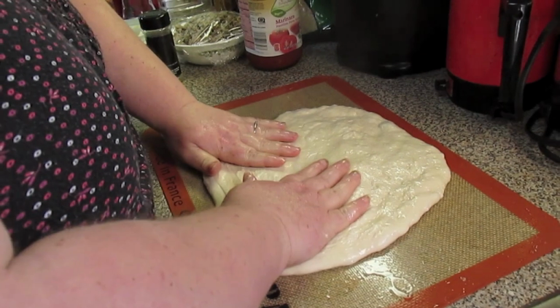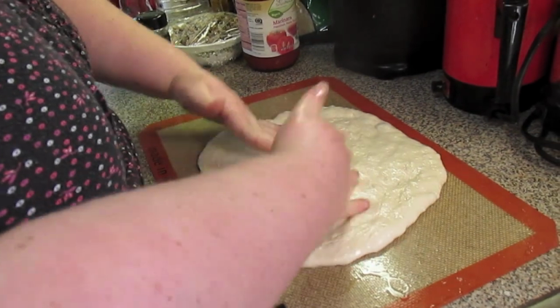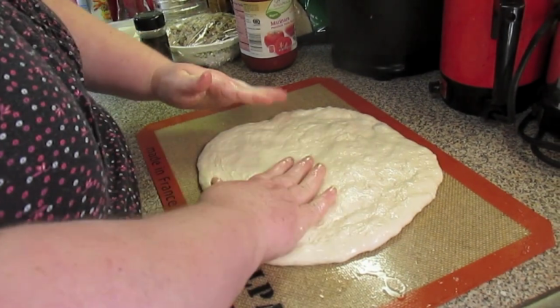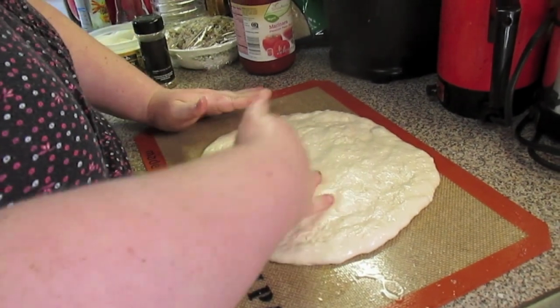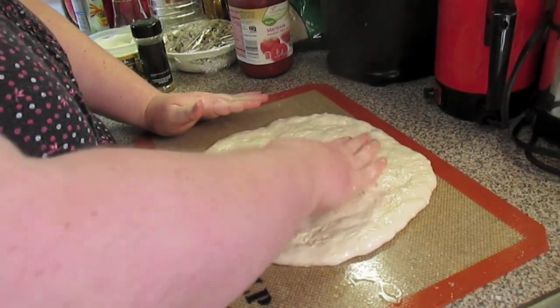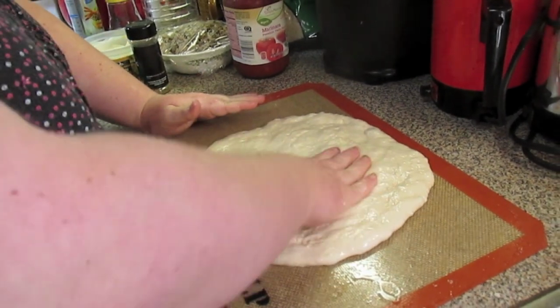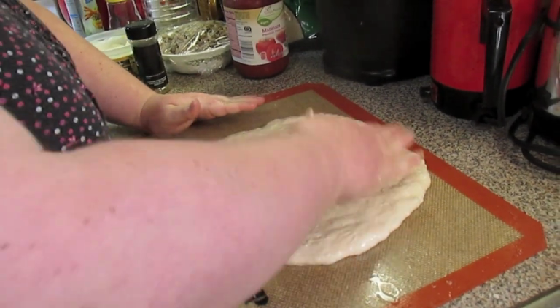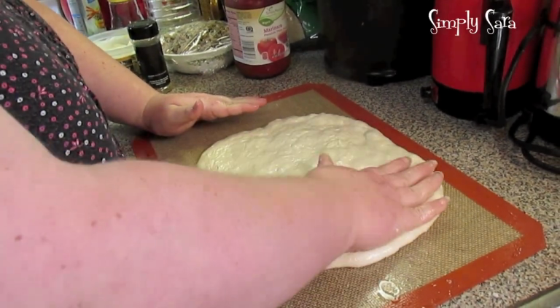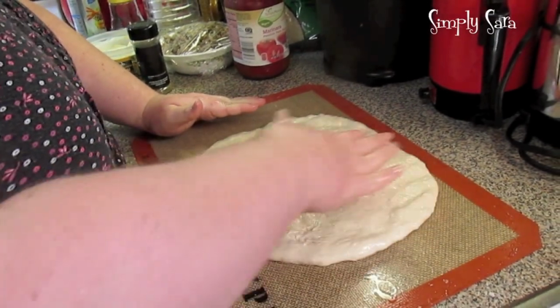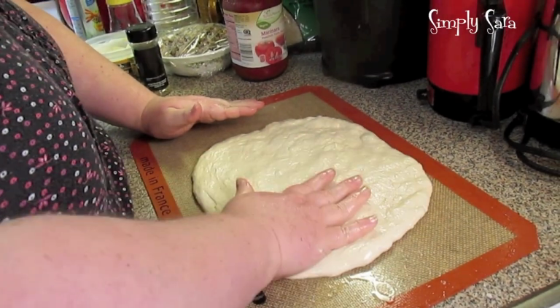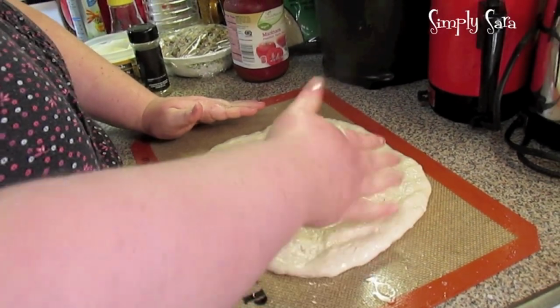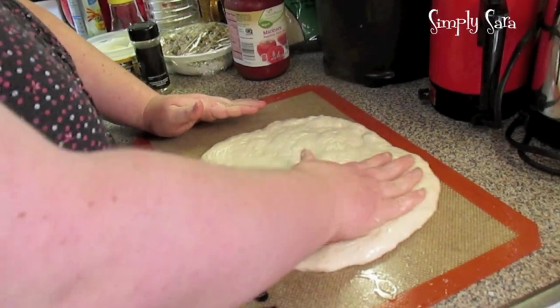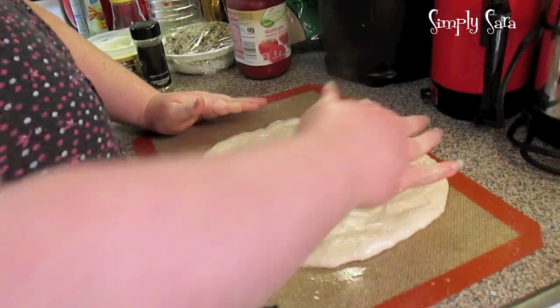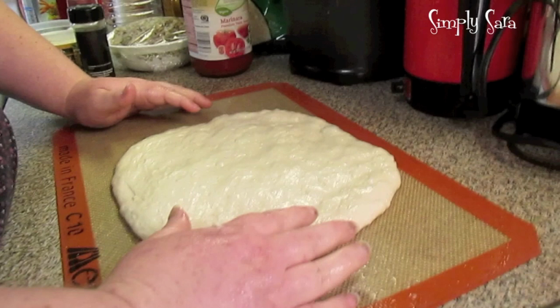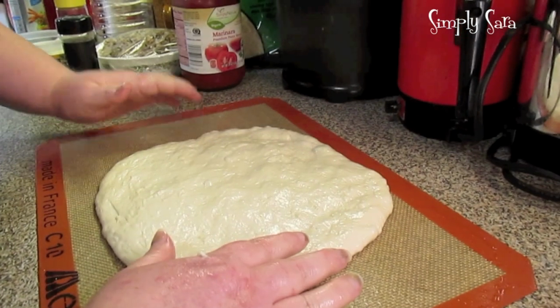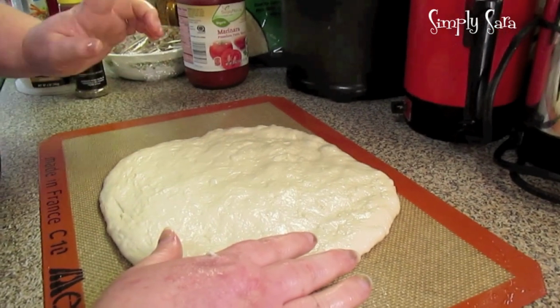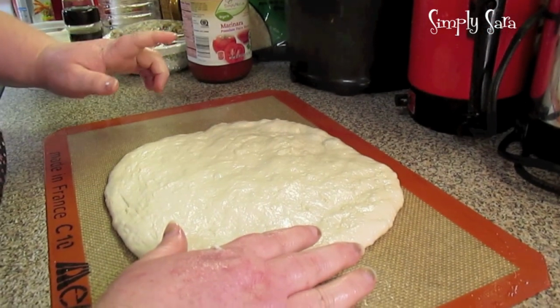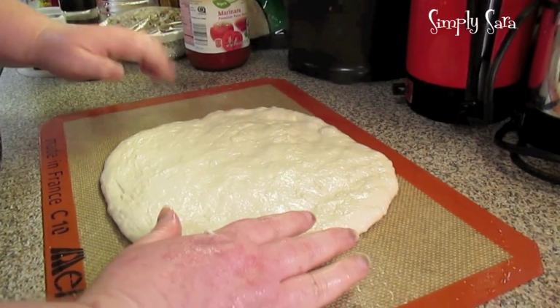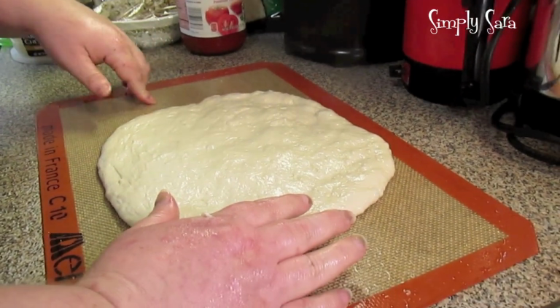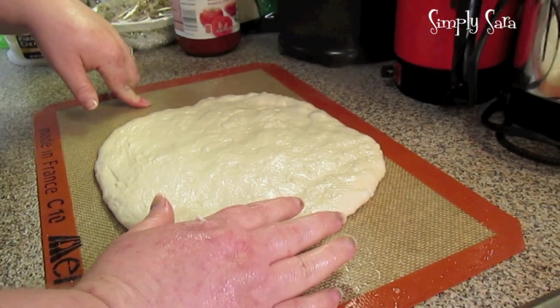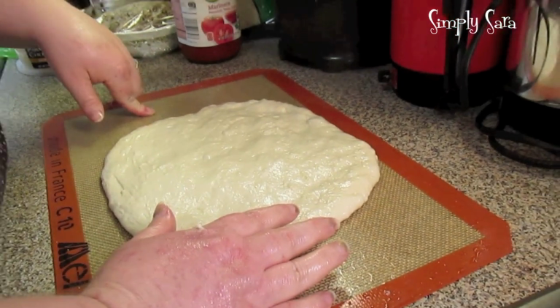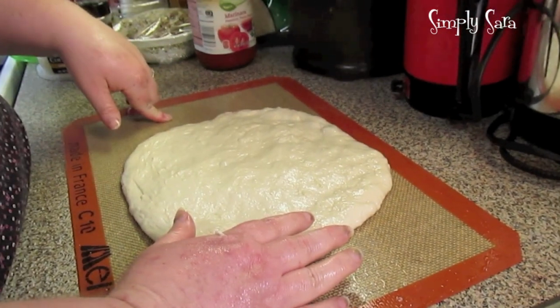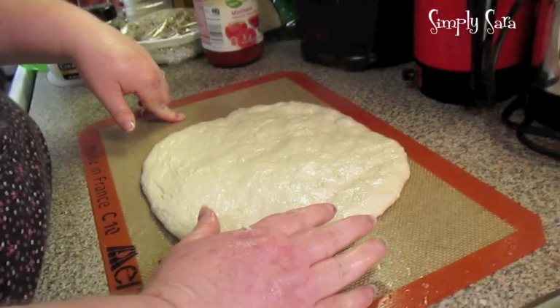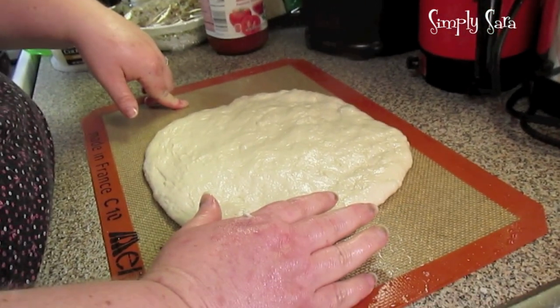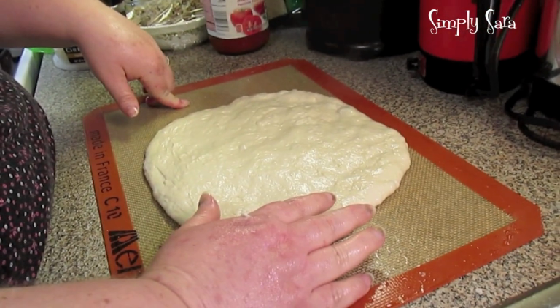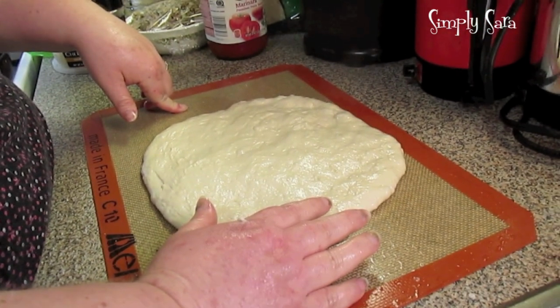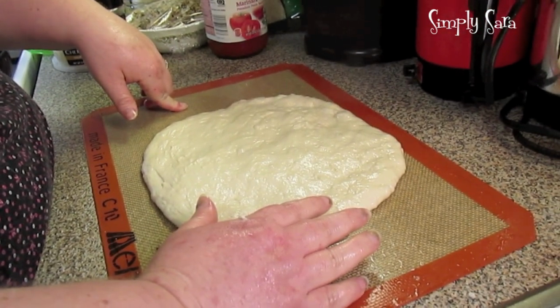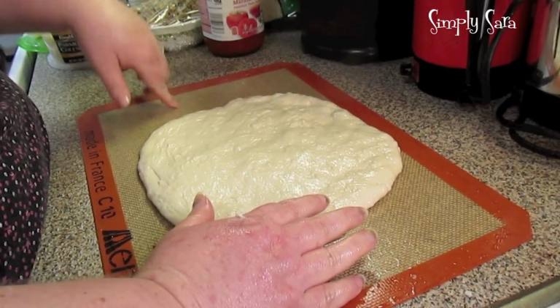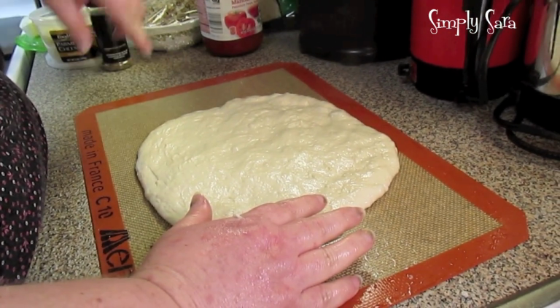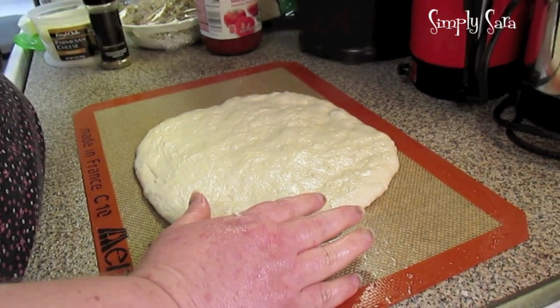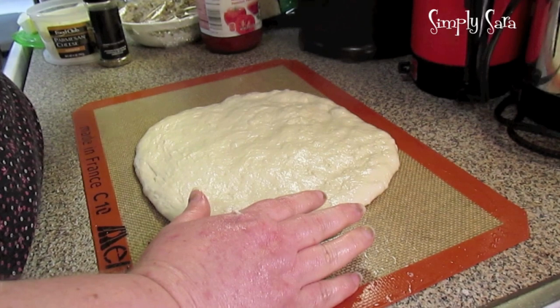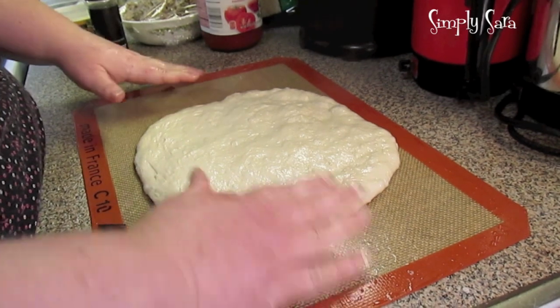I'm going to show you how to make calzones. This is the refrigerated bread dough recipe that I made the other day — it should be up before this one.